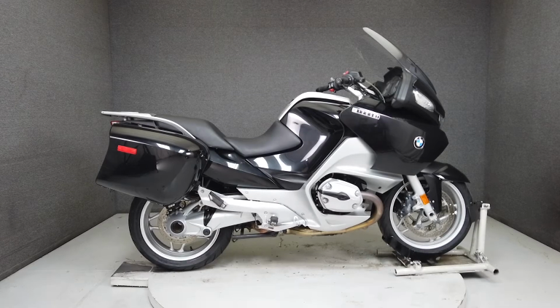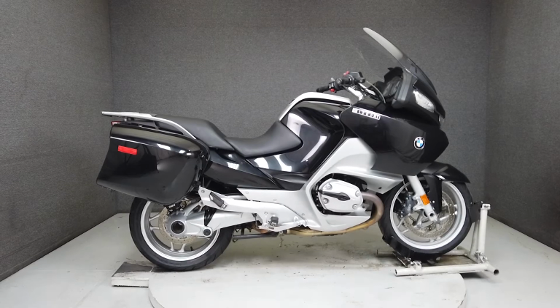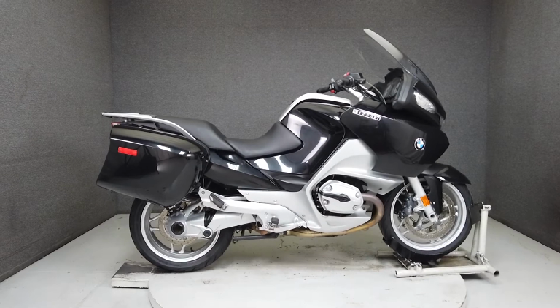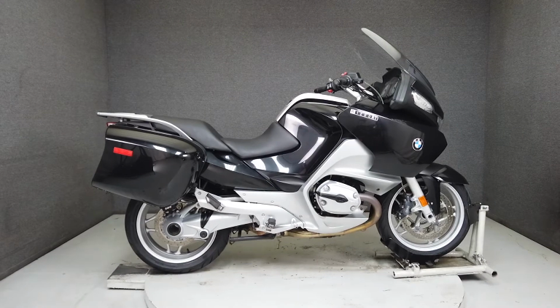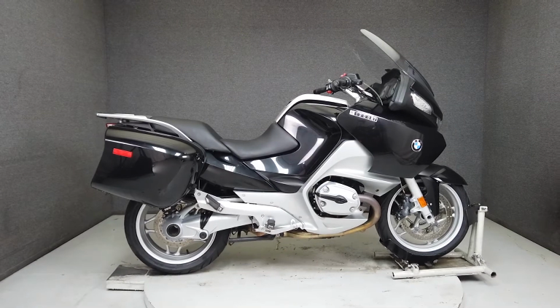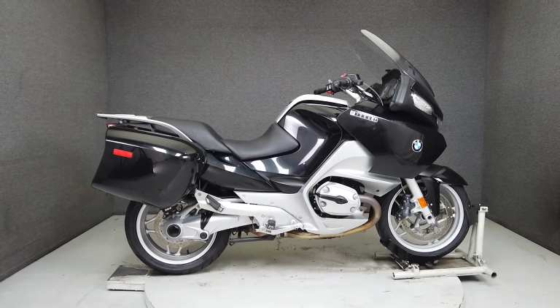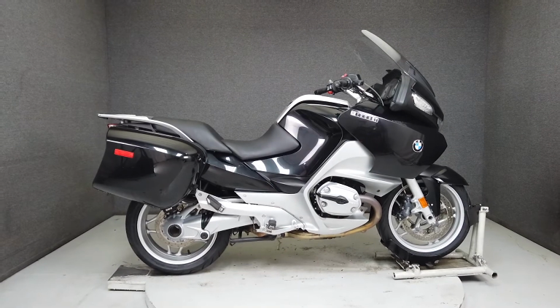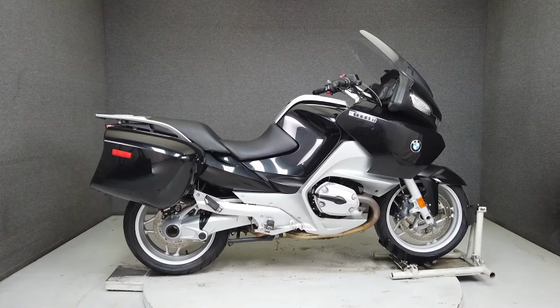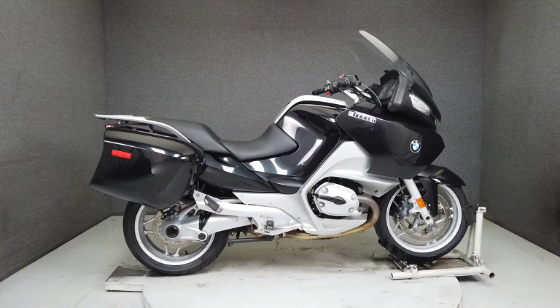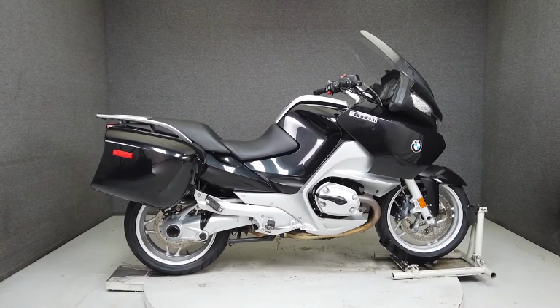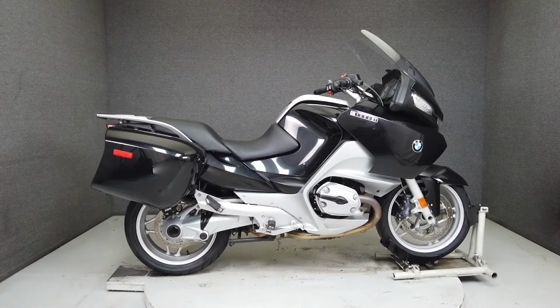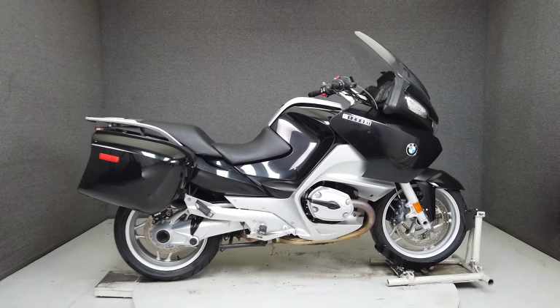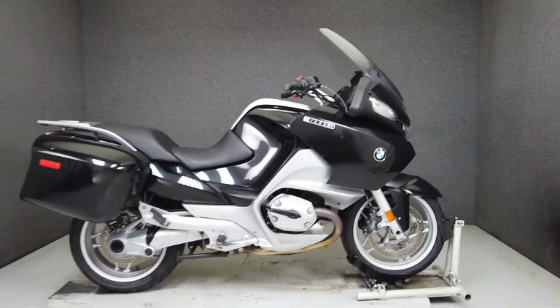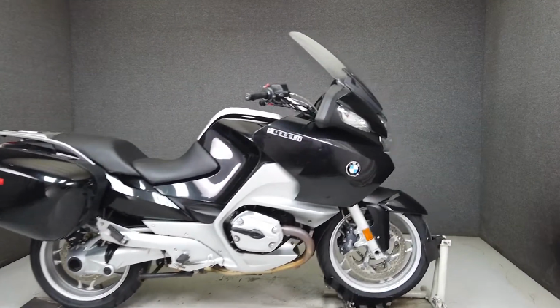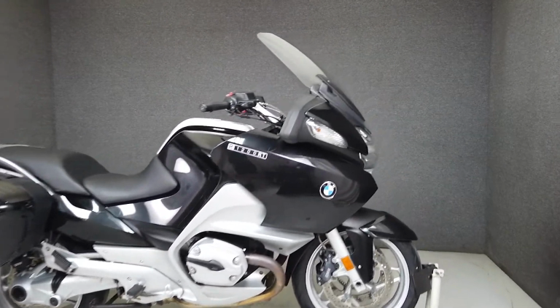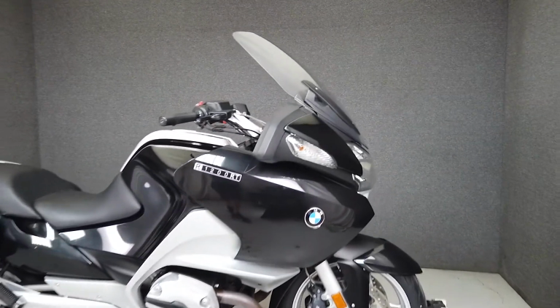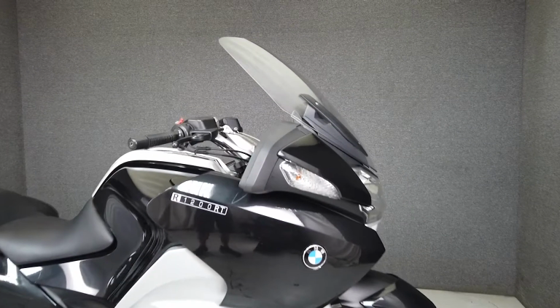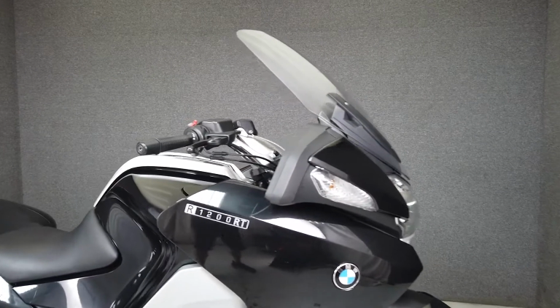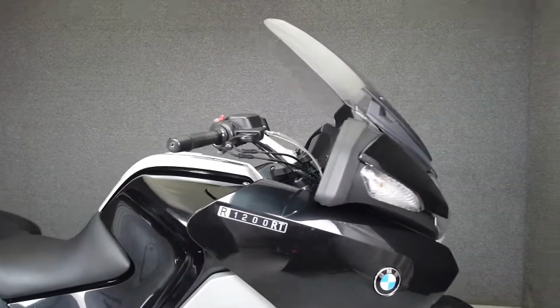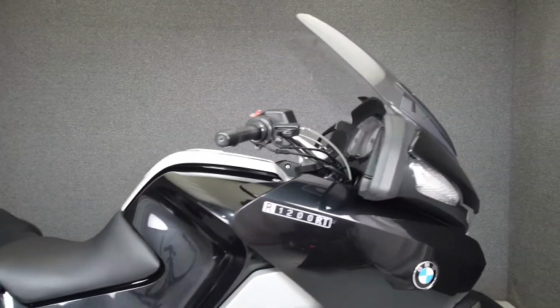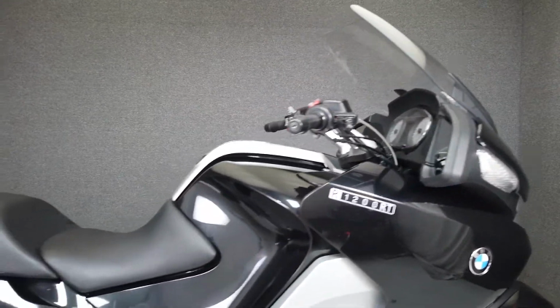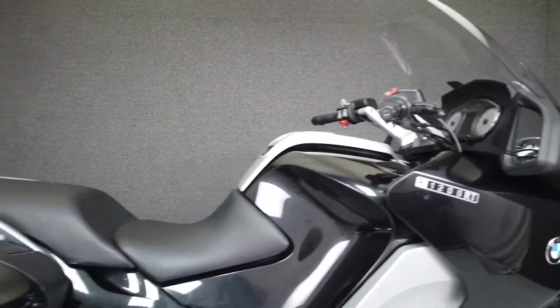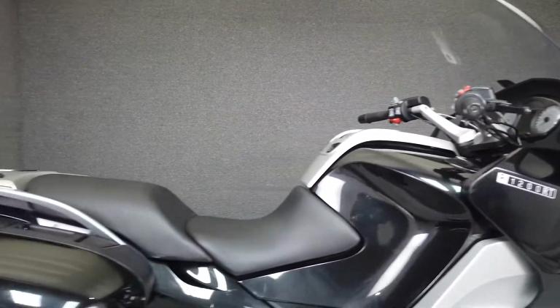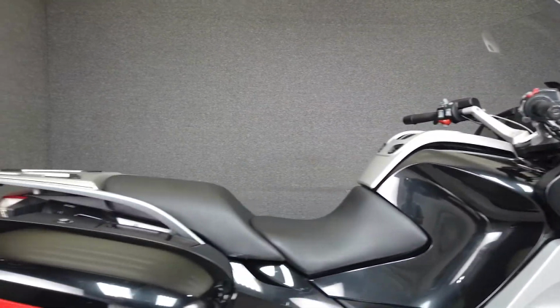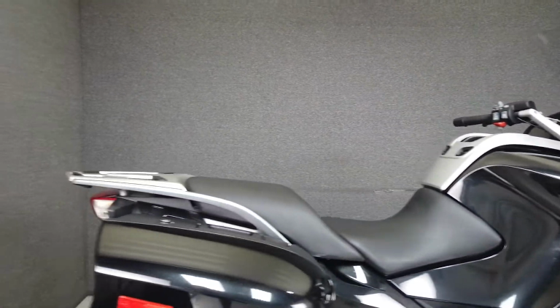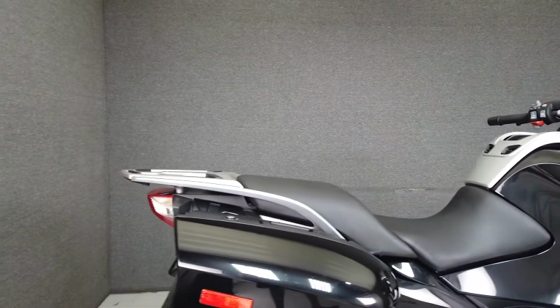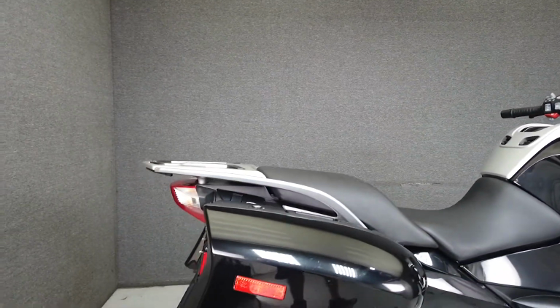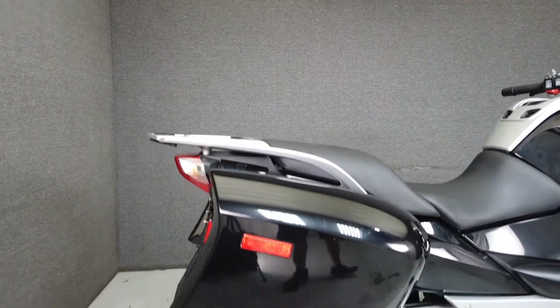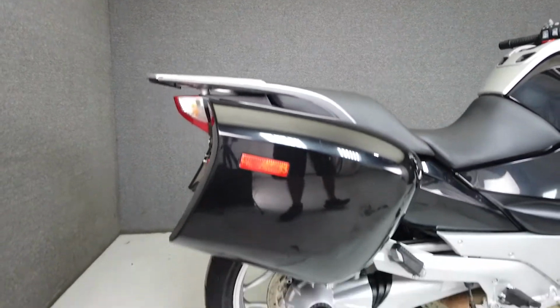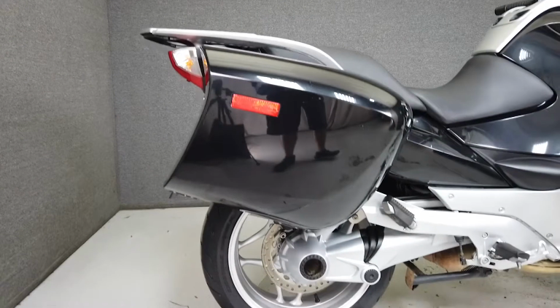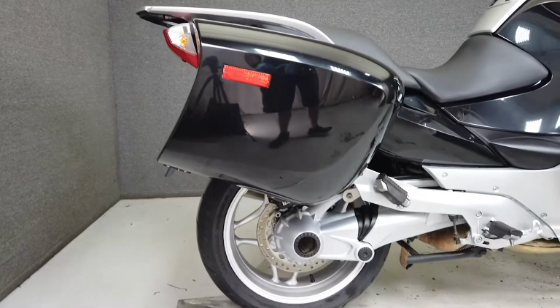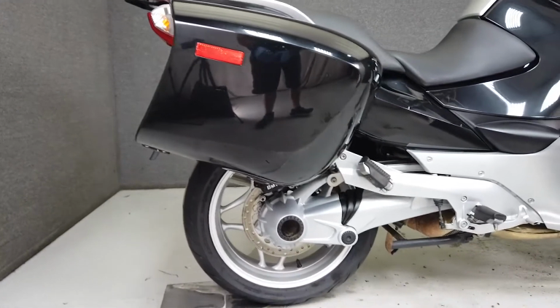Hey everyone, this is Keegan from National Power Sports. This stock one-owner 2009 BMW R1200RT with 37,051 miles runs and rides well and passes New Hampshire State Inspection.